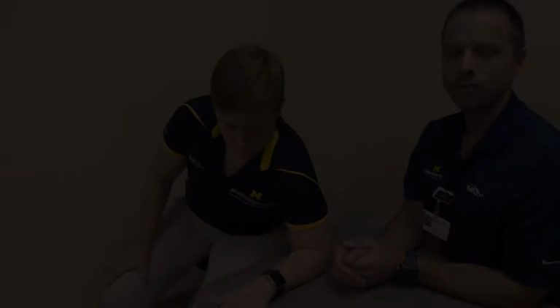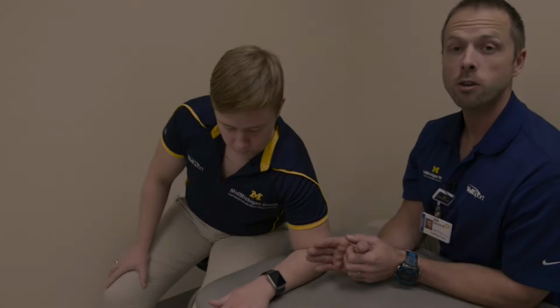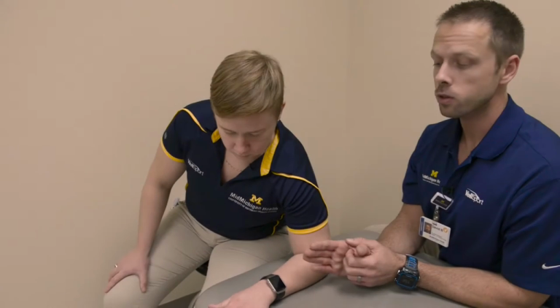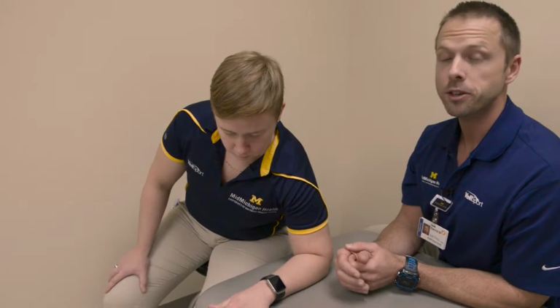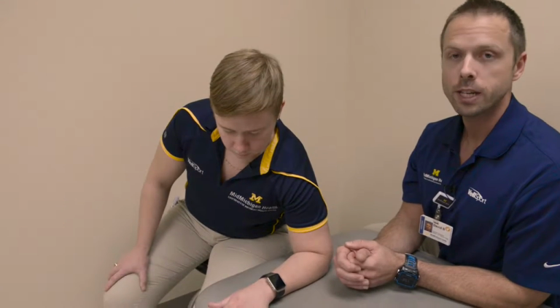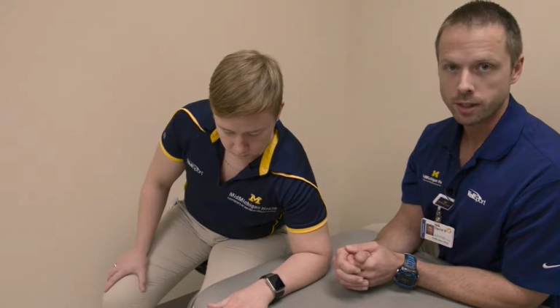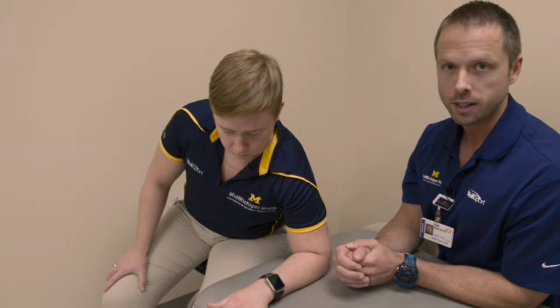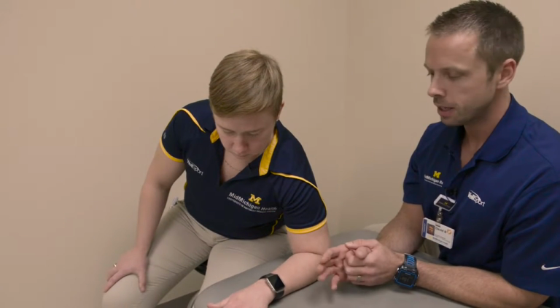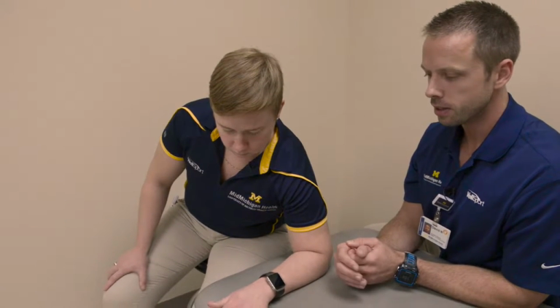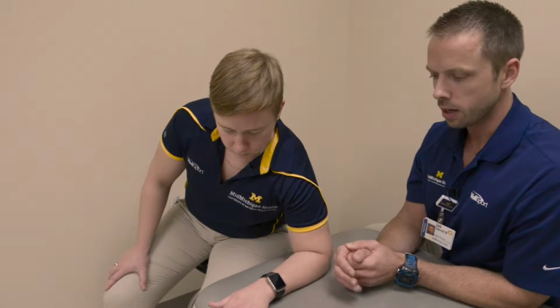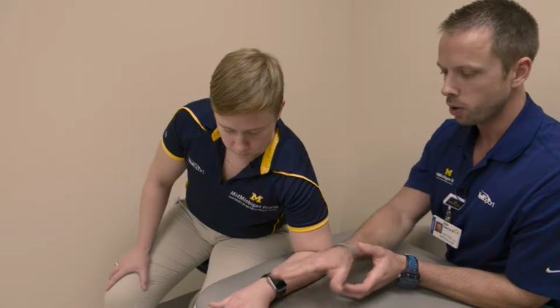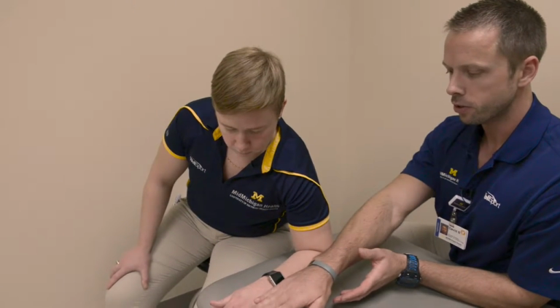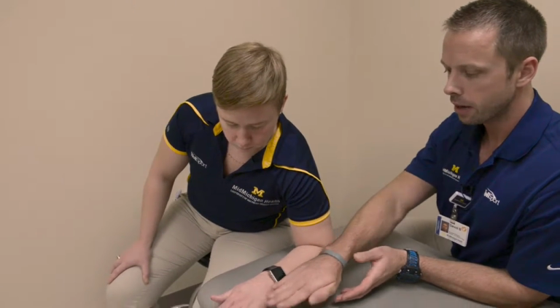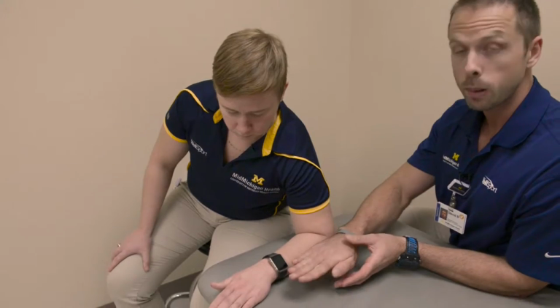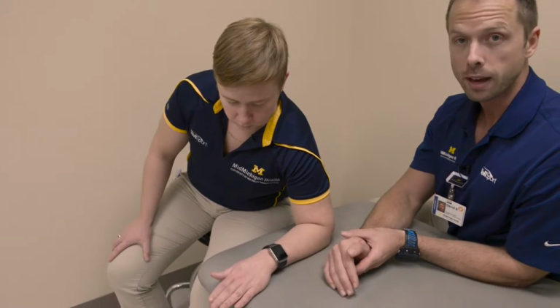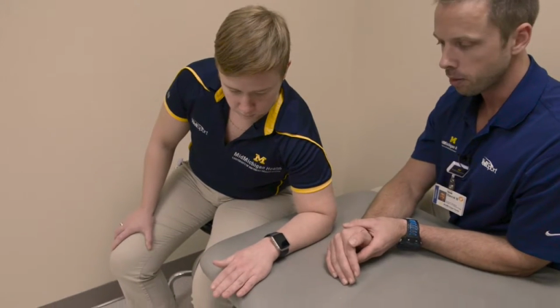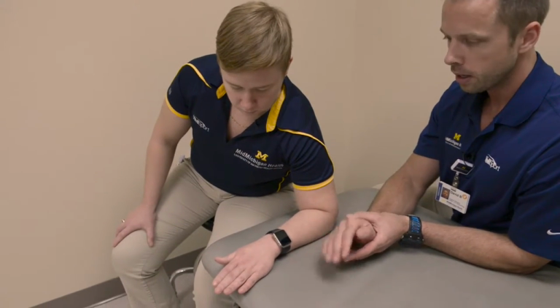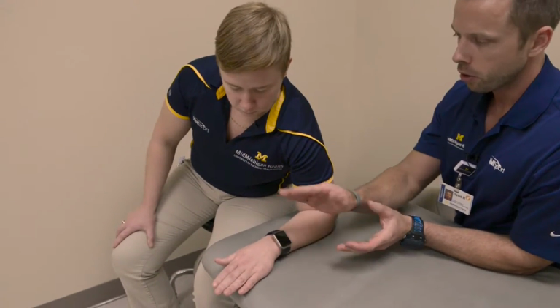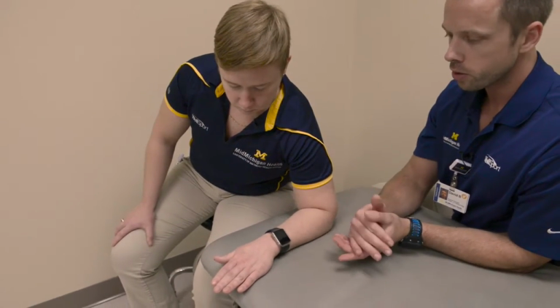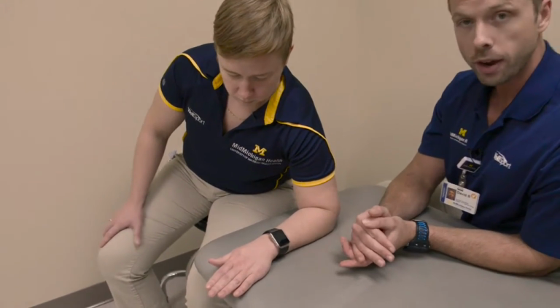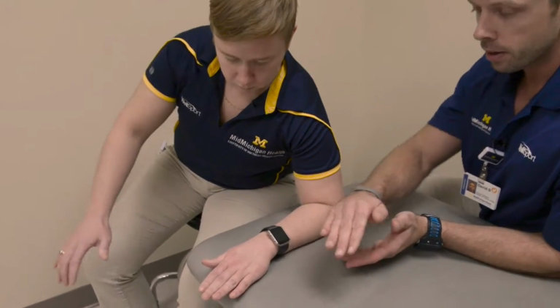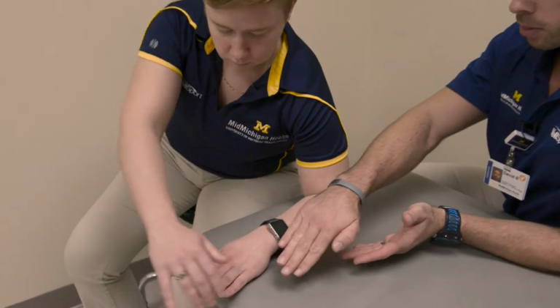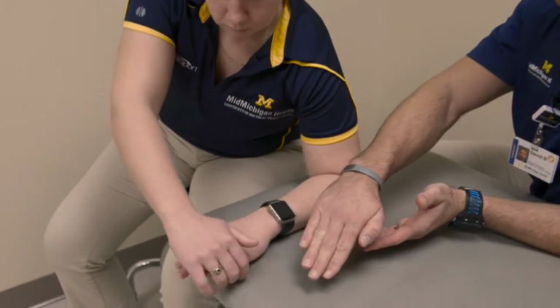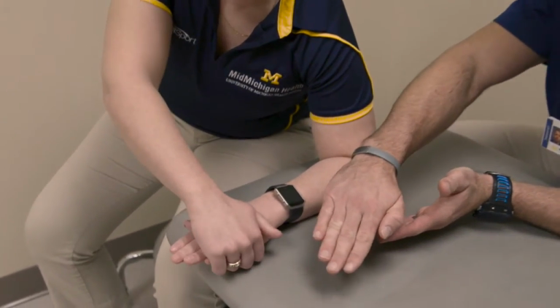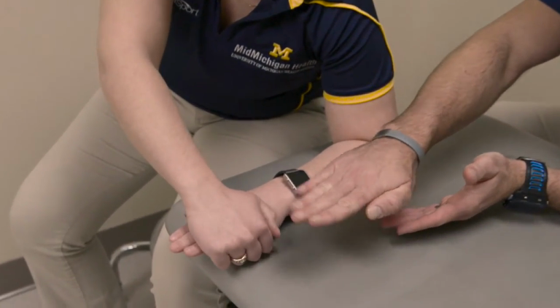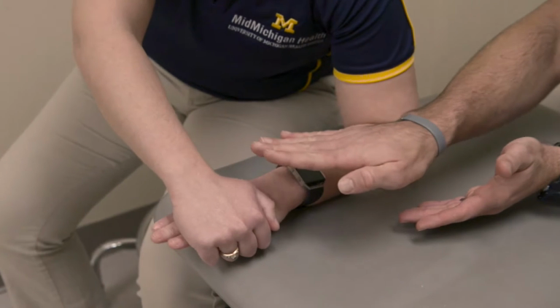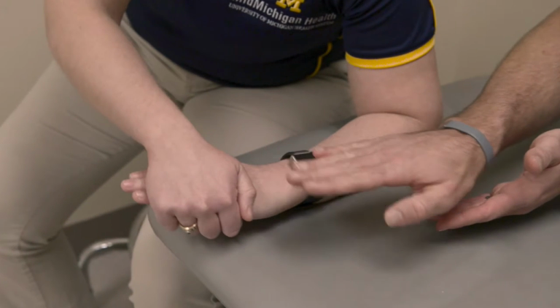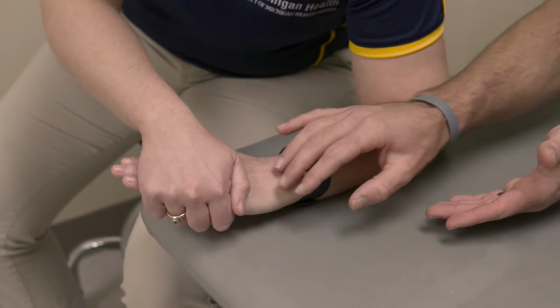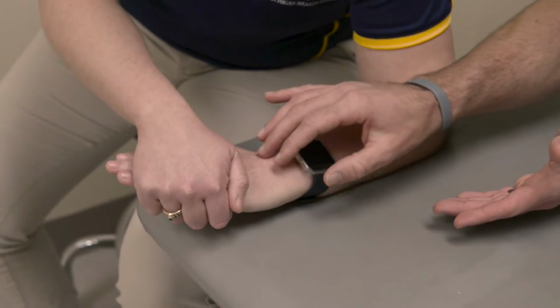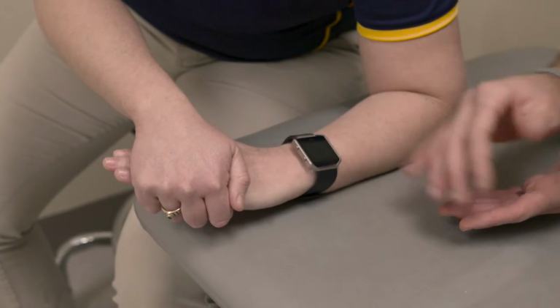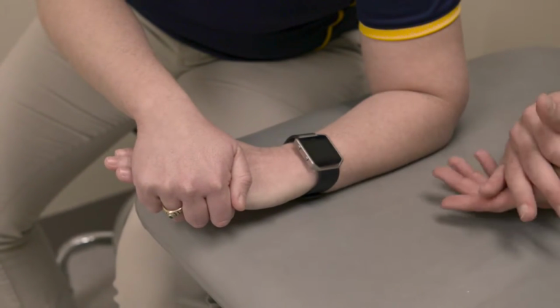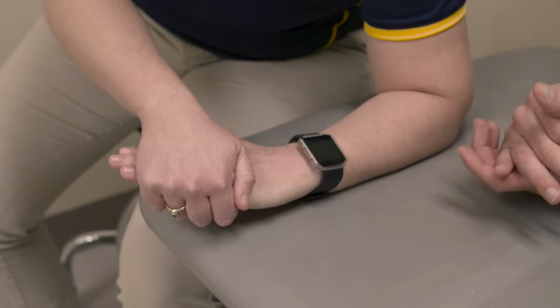Wrist radial deviation exercise. For this exercise, you're going to place your hand and arm flat on a table. You're going to use your other hand to pull the affected side towards the thumb until a gentle stretch is felt in the wrist.